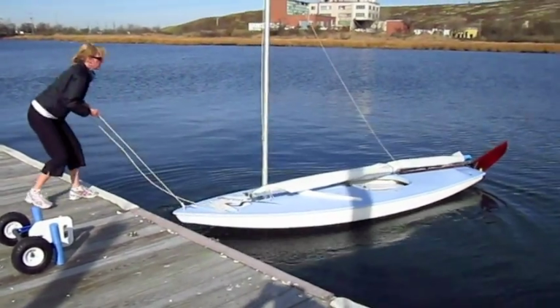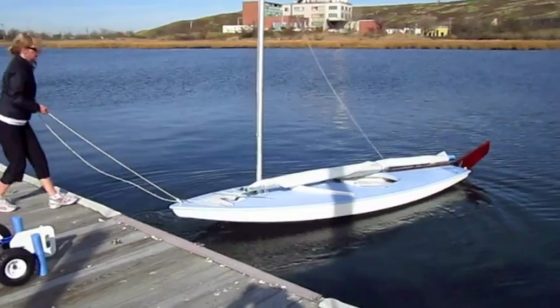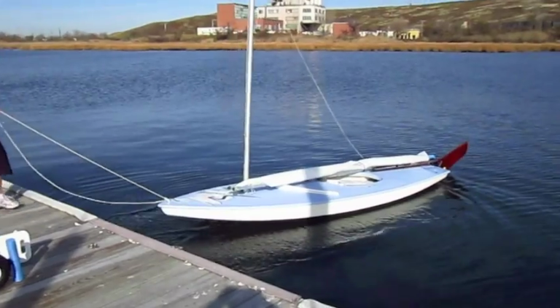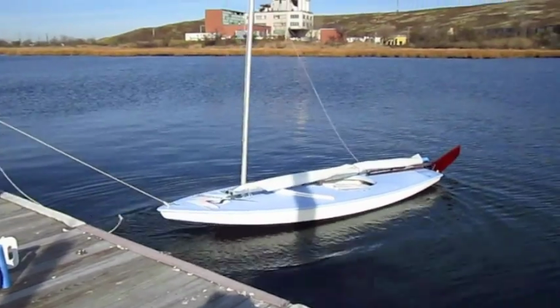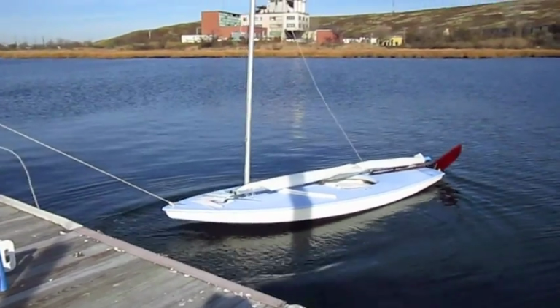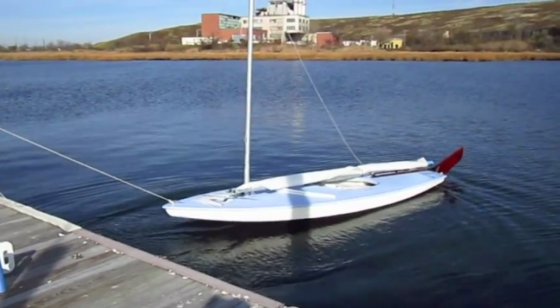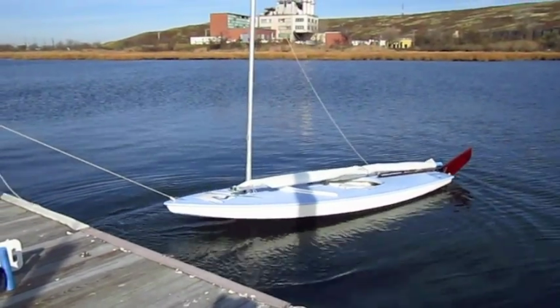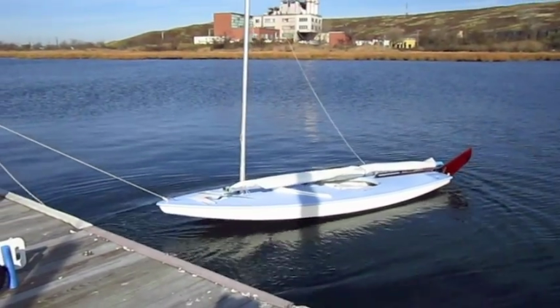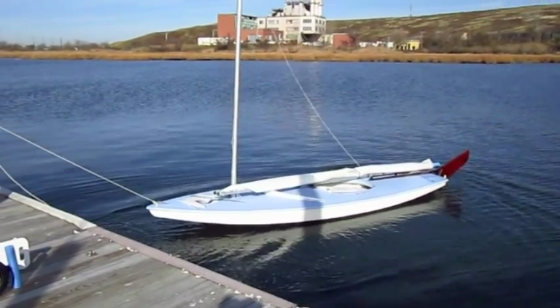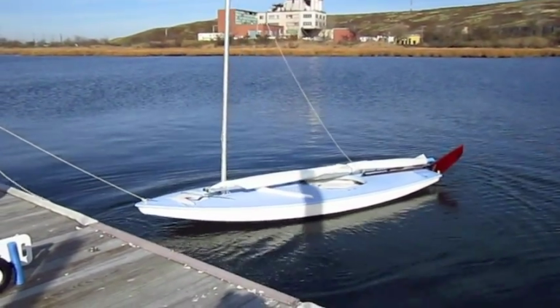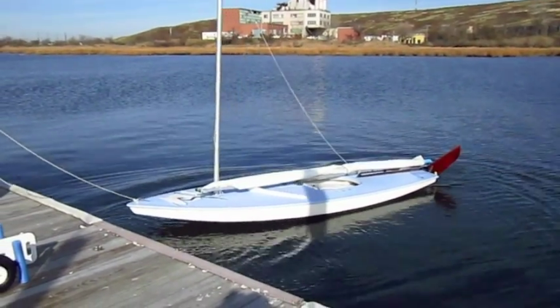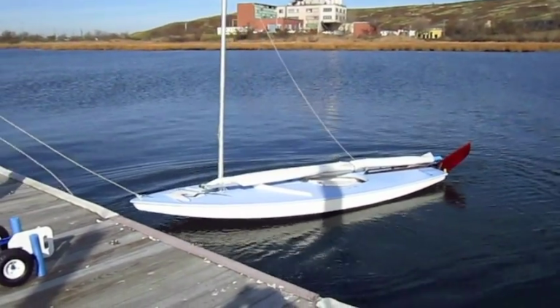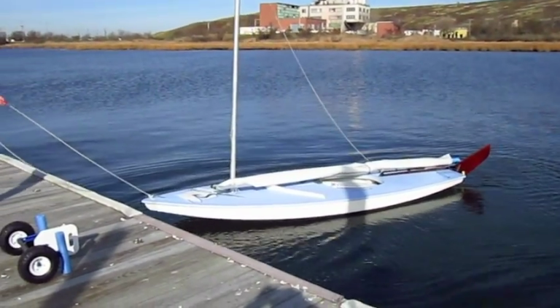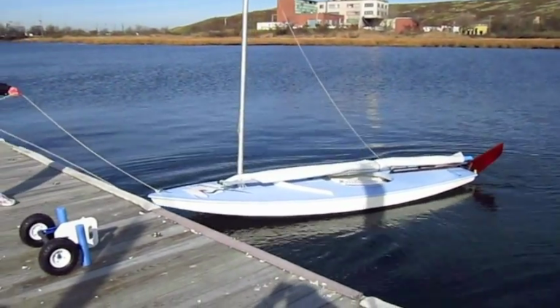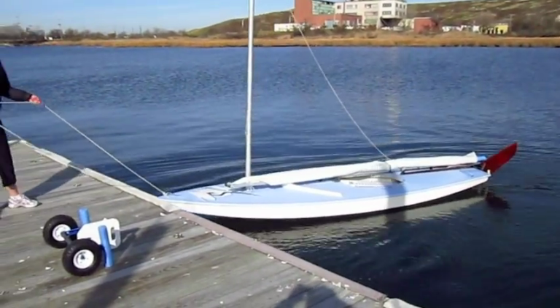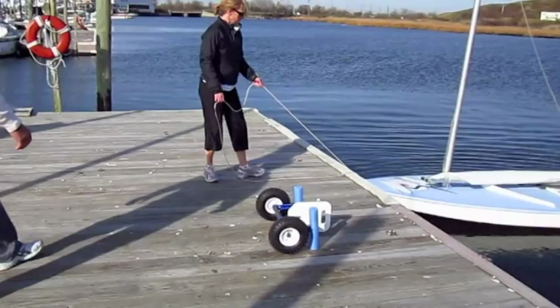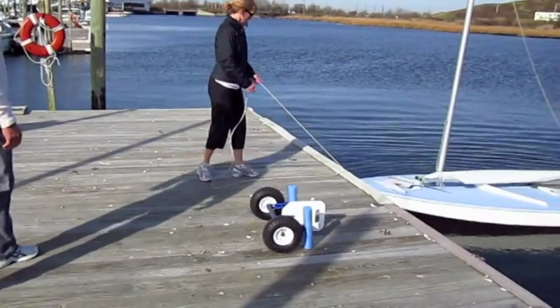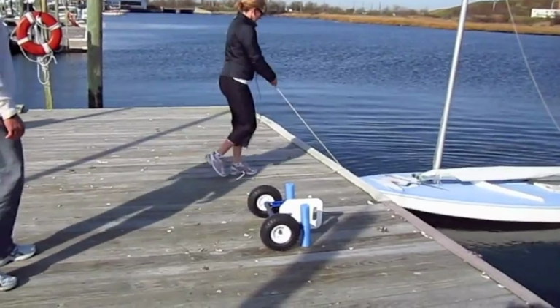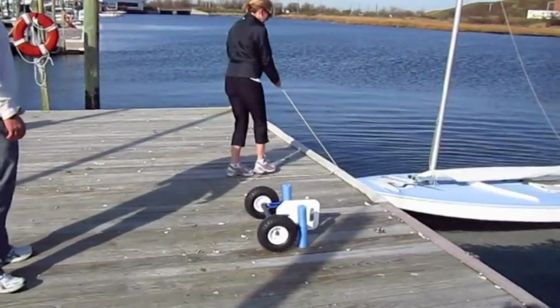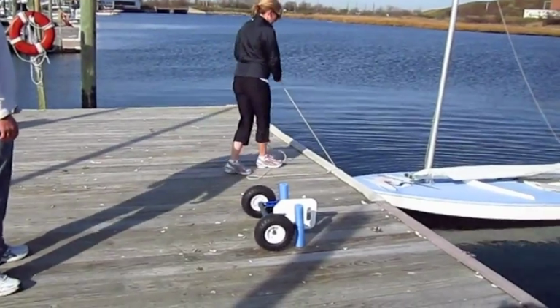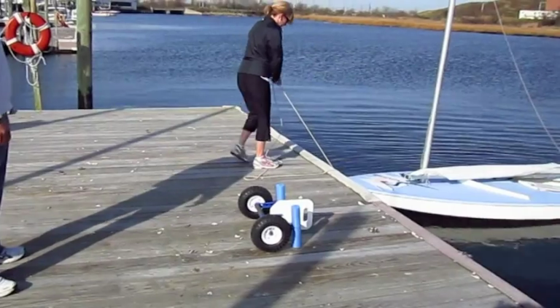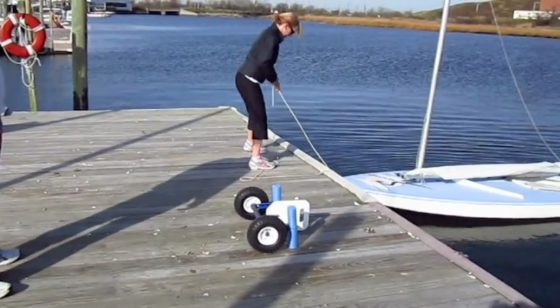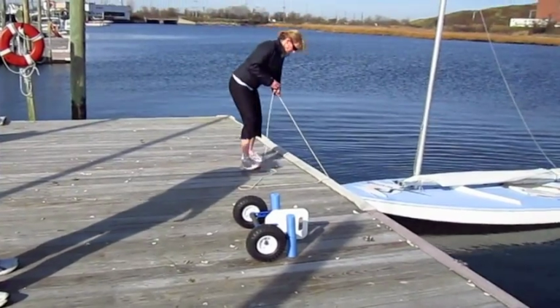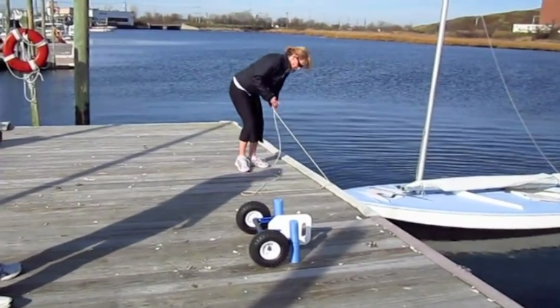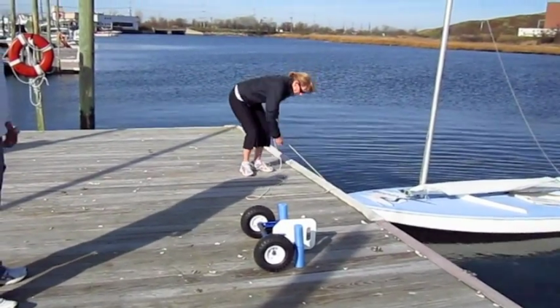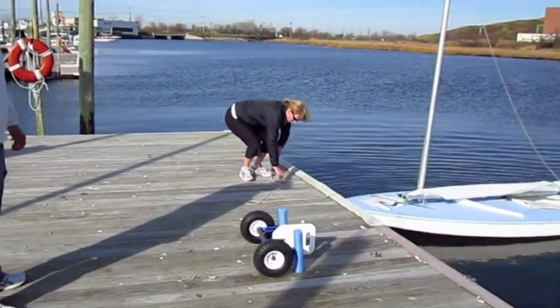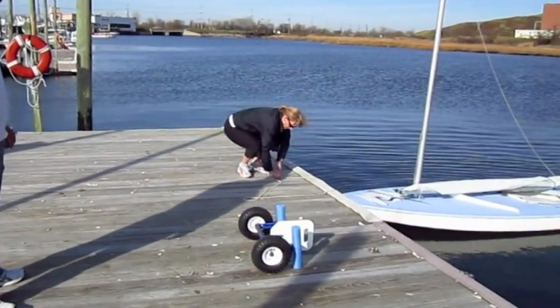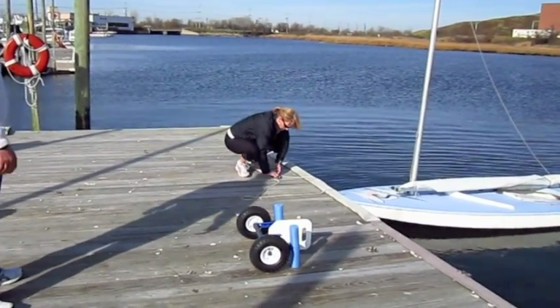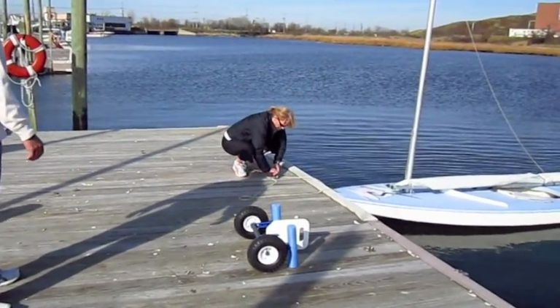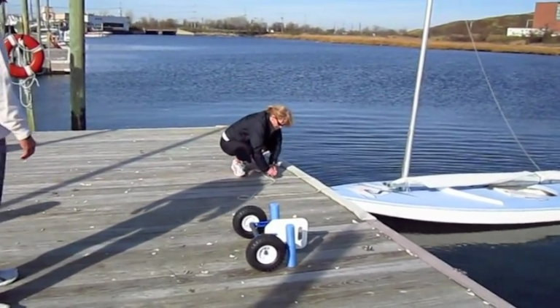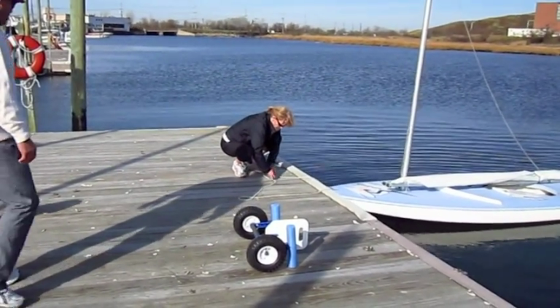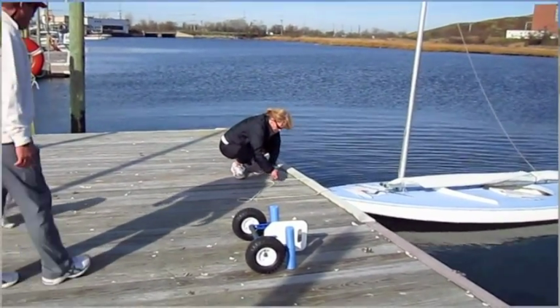After you get it in the water, you gently tie it down and get ready to go sailing for a nice day.